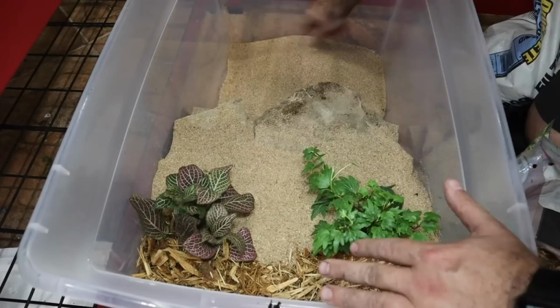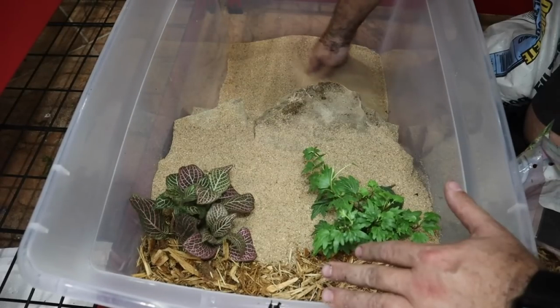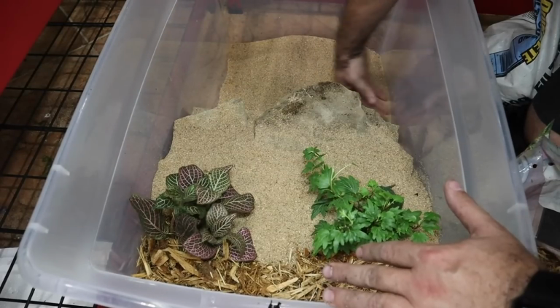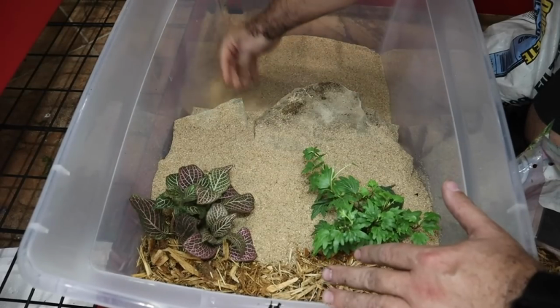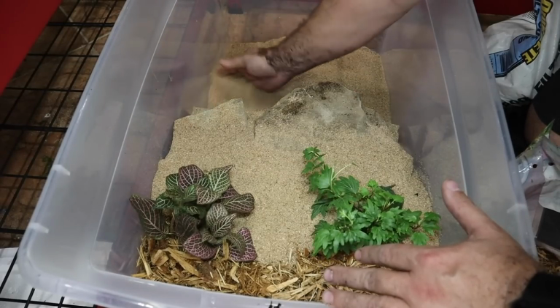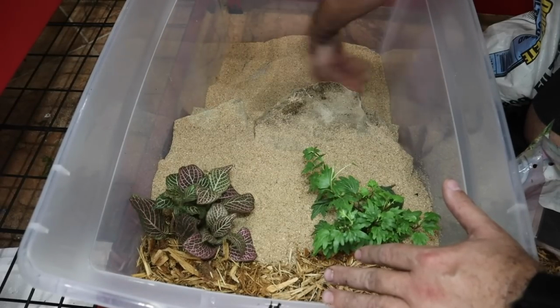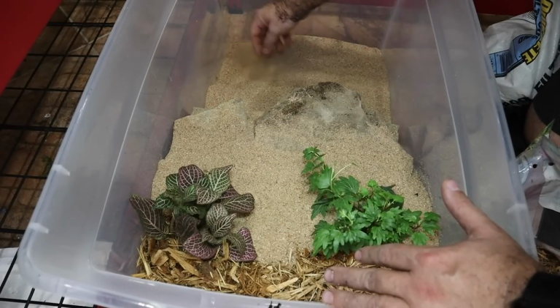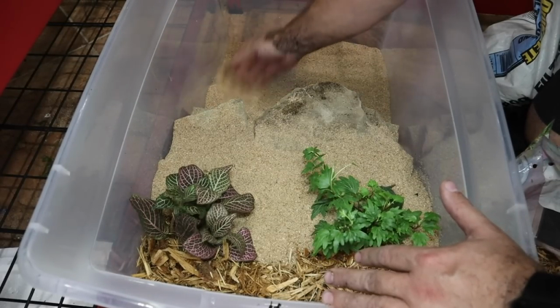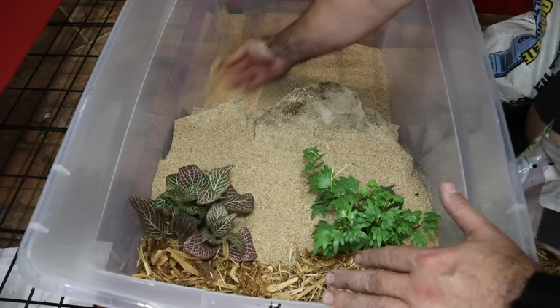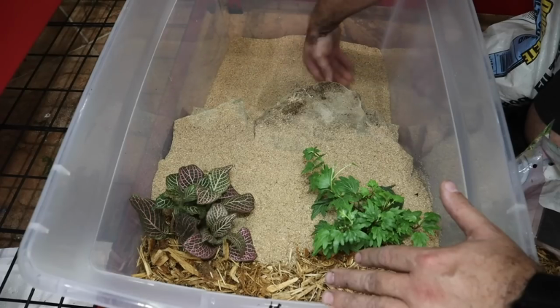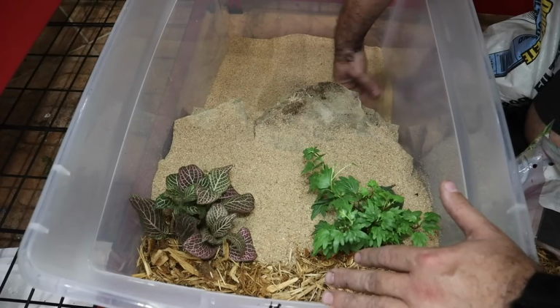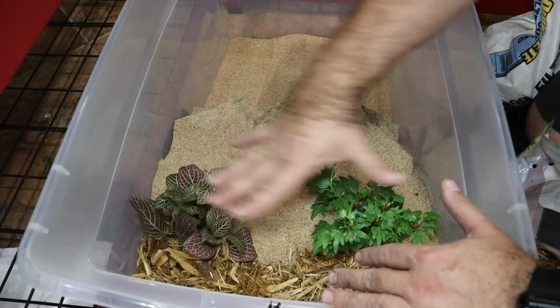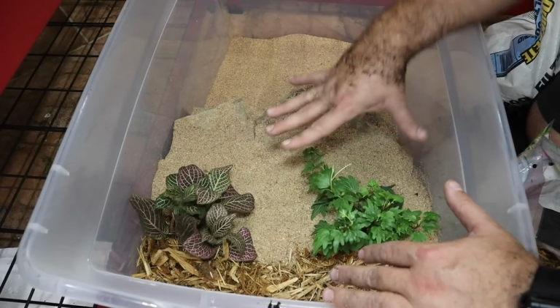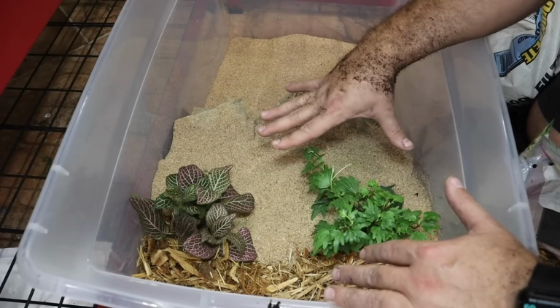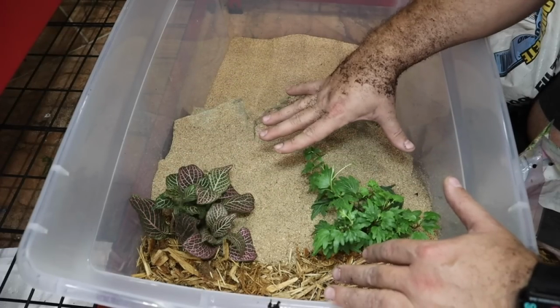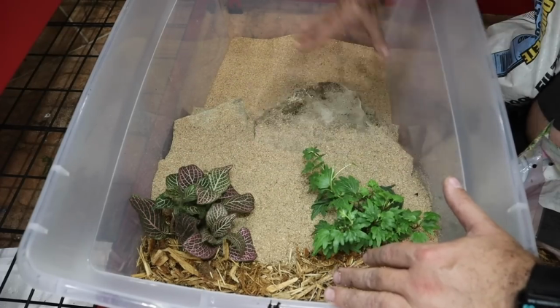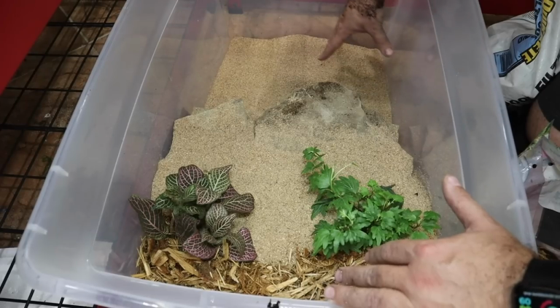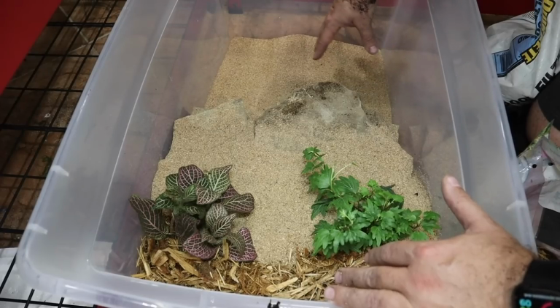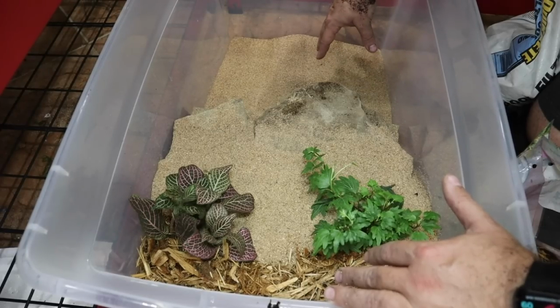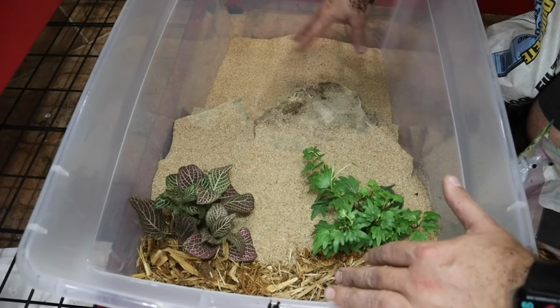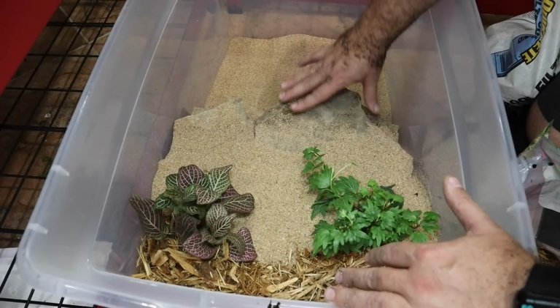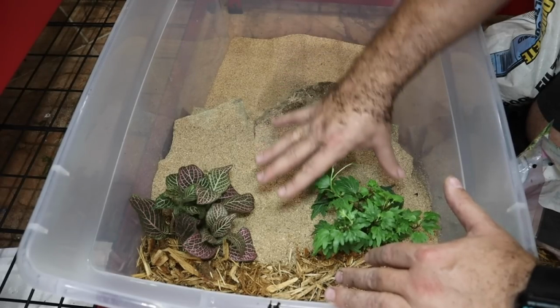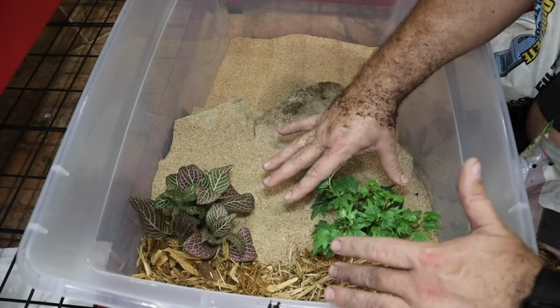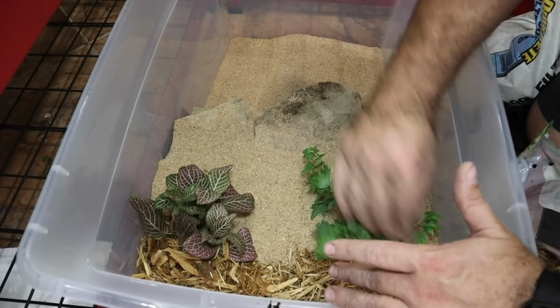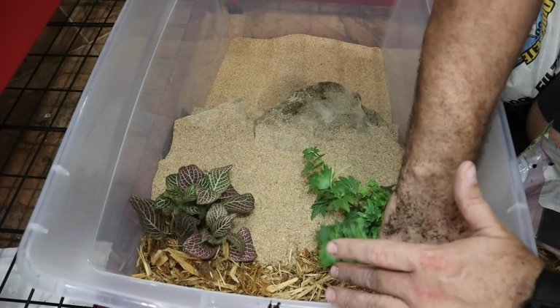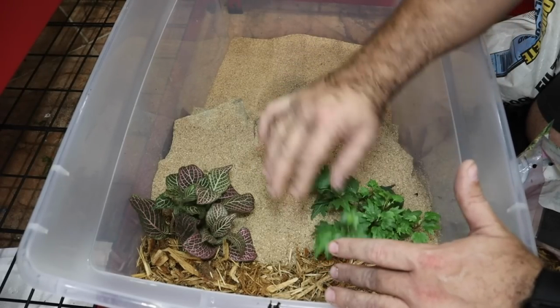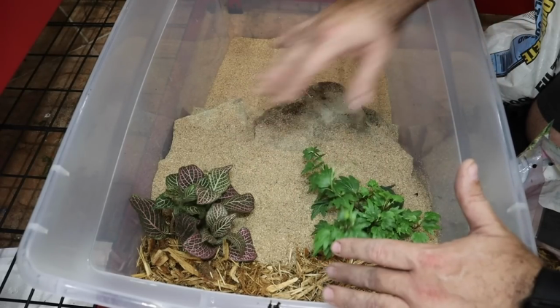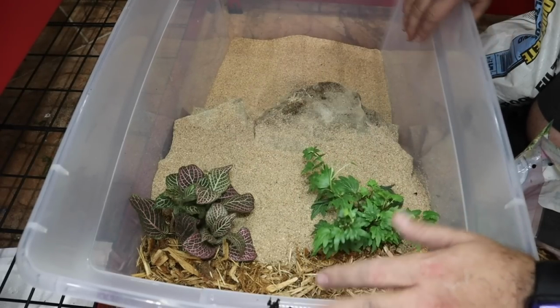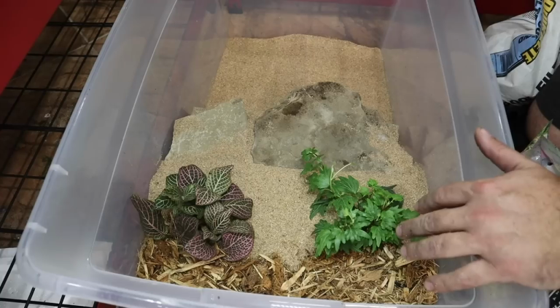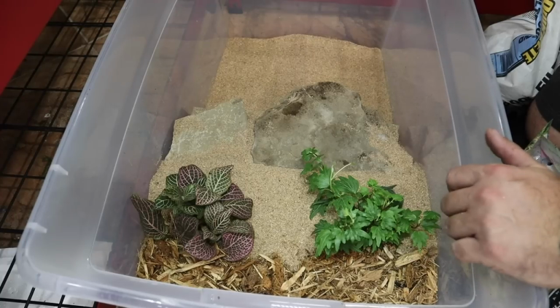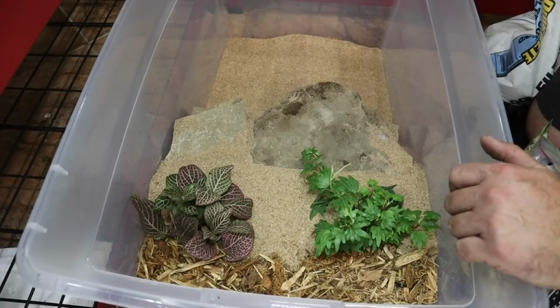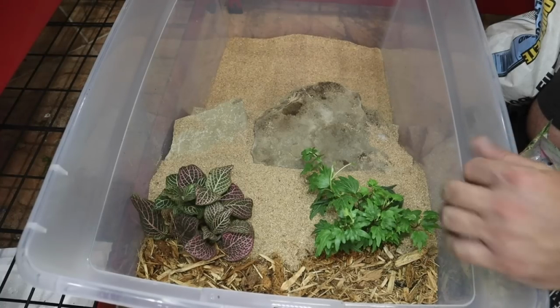The sand will do a couple of things: up at the top it gives them a place to burrow since it will be constantly moist, and they can also burrow in the sand at the bottom. They can climb up into the terrestrial area and have a dry place to be. Now we've got to get some water in here.